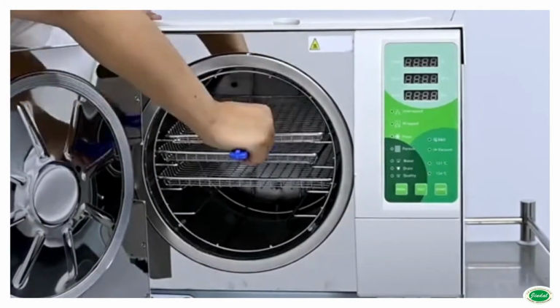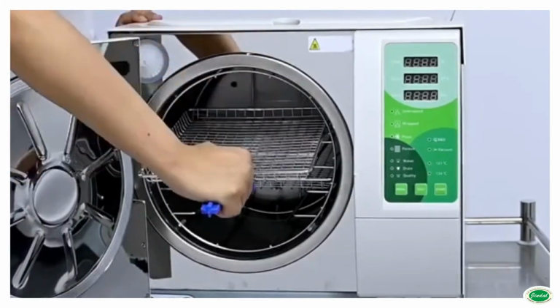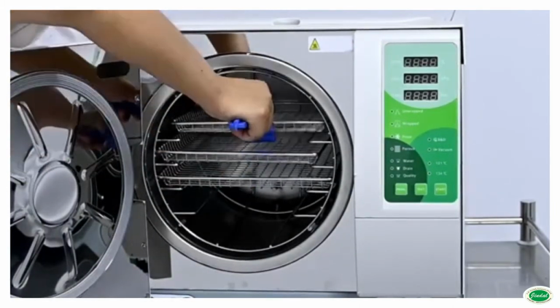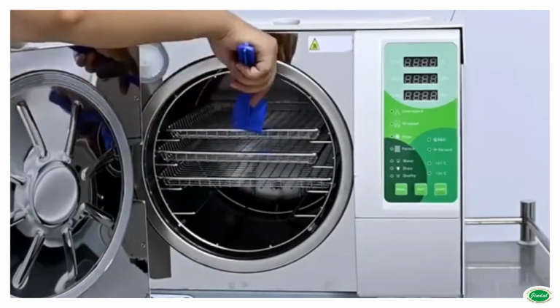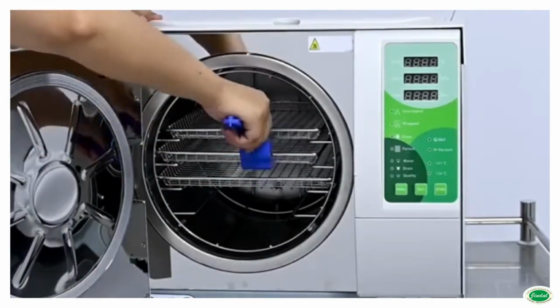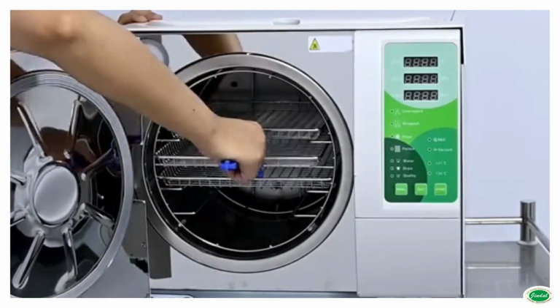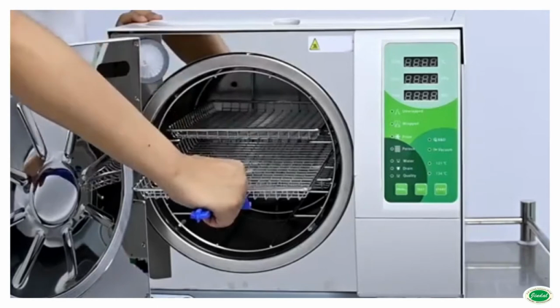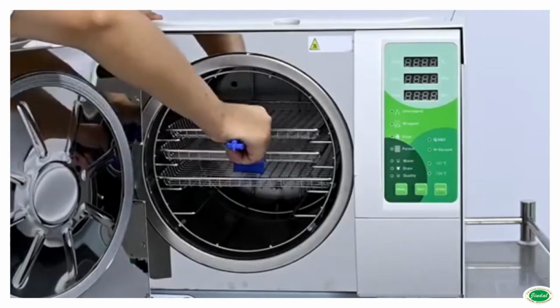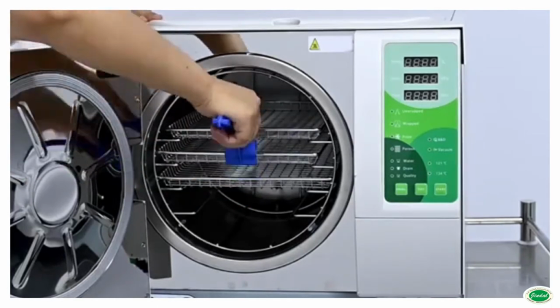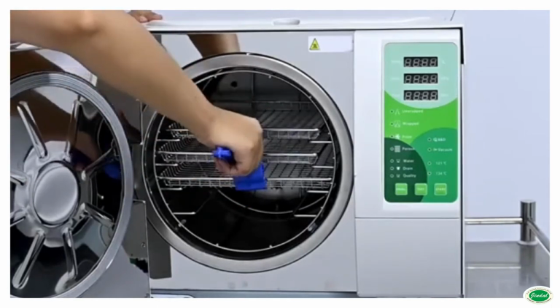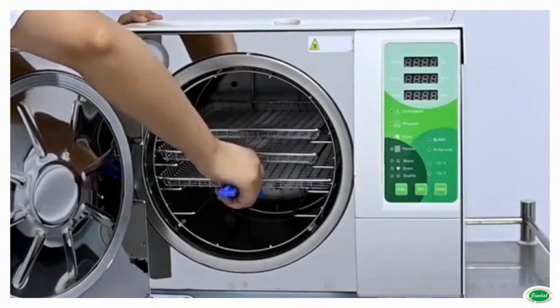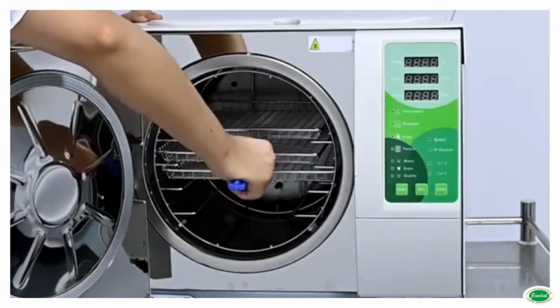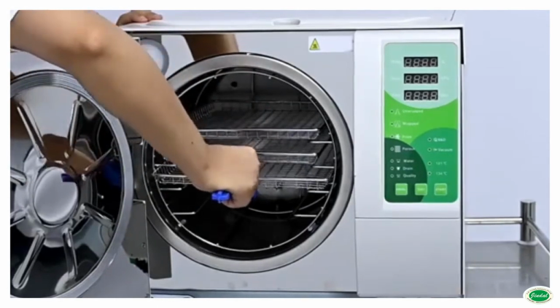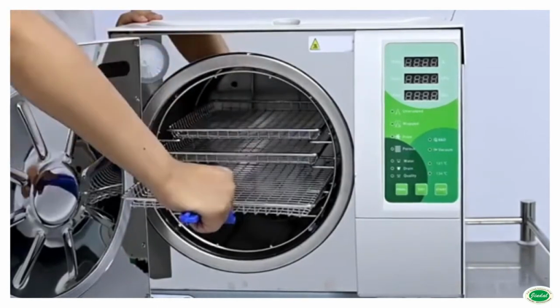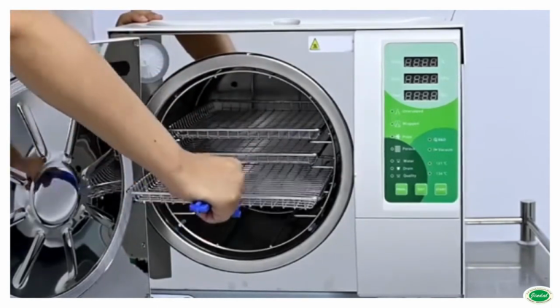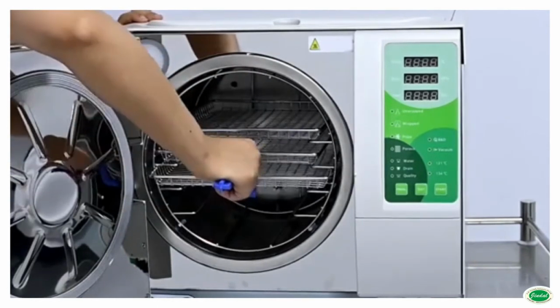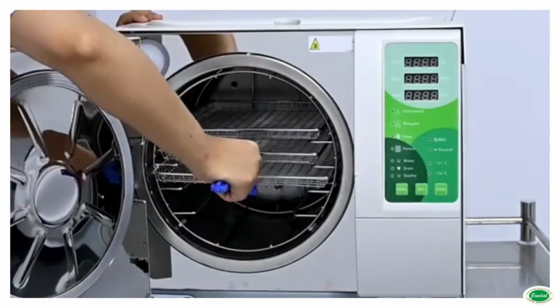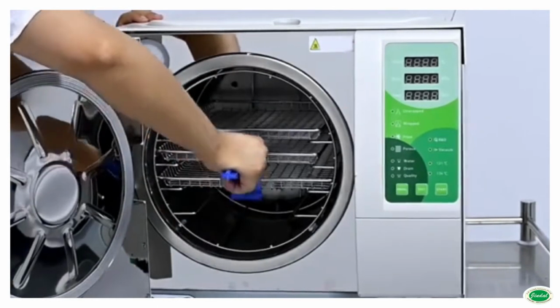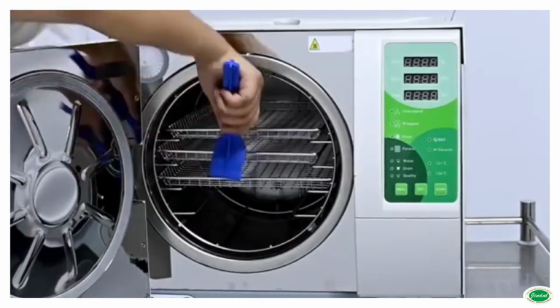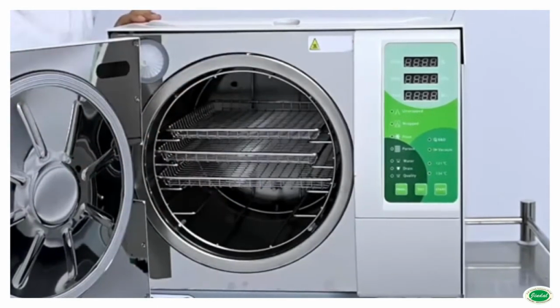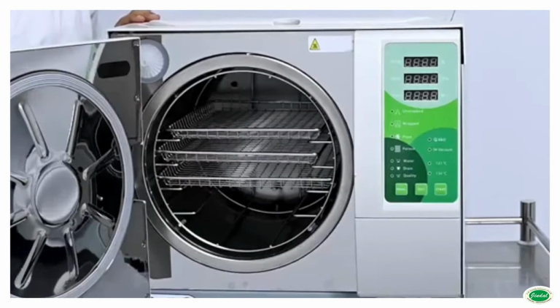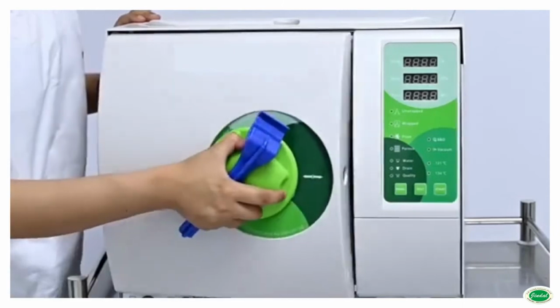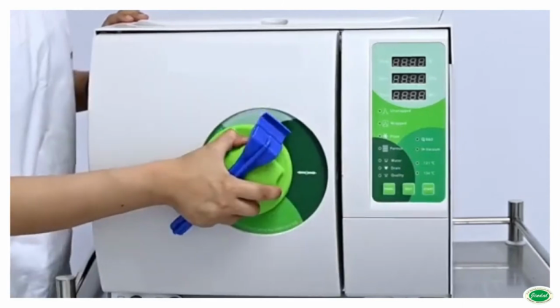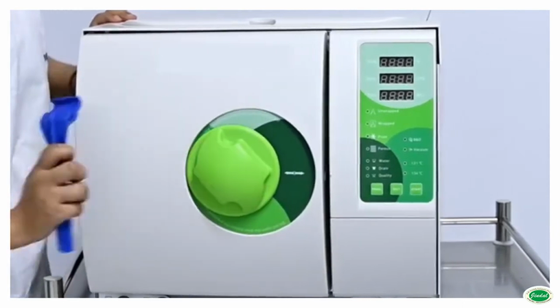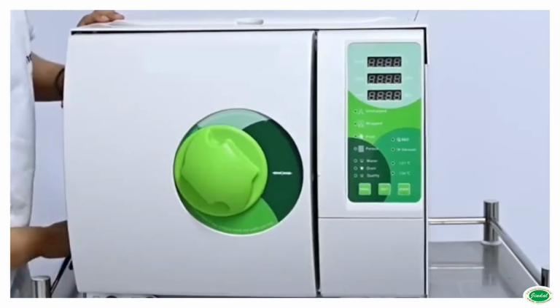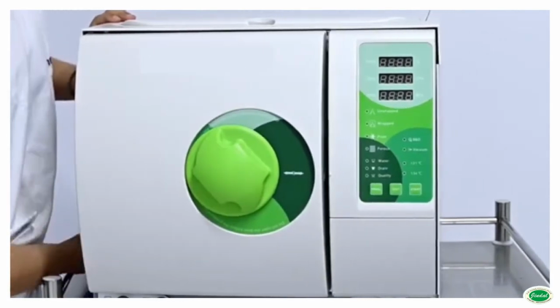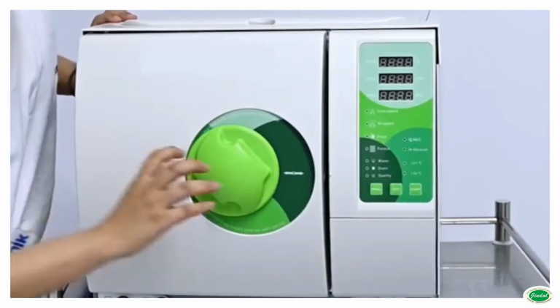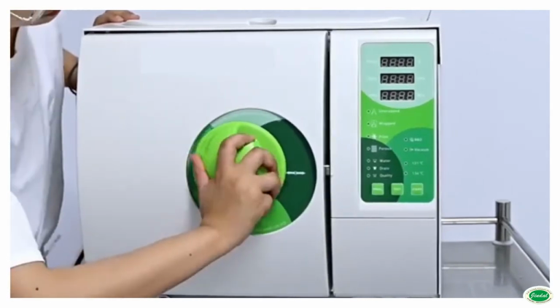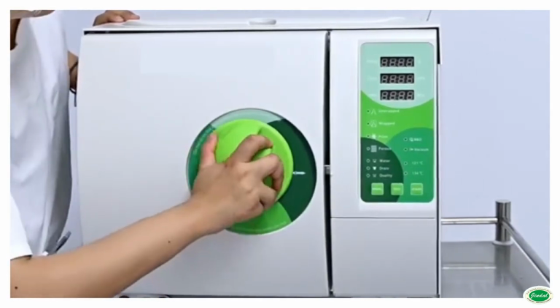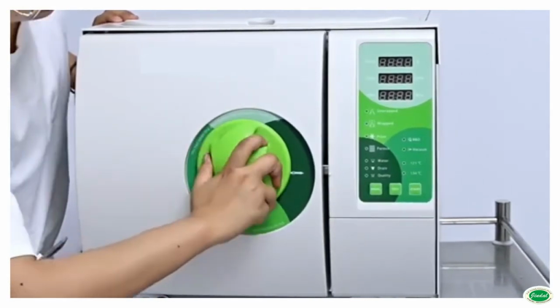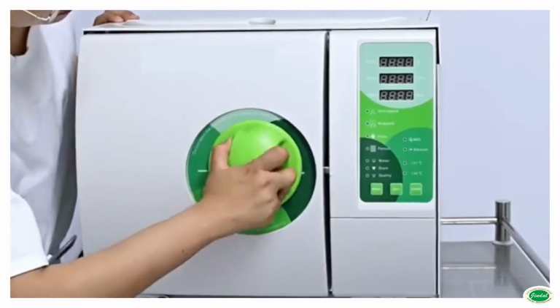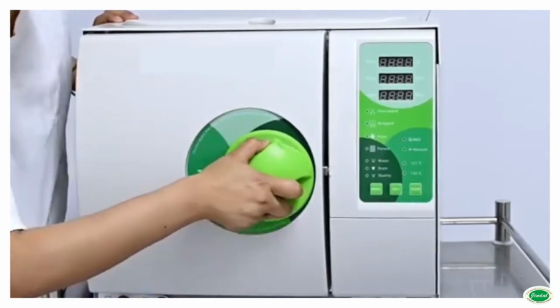The ergonomically designed square structure provides an elegant look to the equipment. The chamber, shell, lid and other parts are made of high-grade SS304 stainless steel.